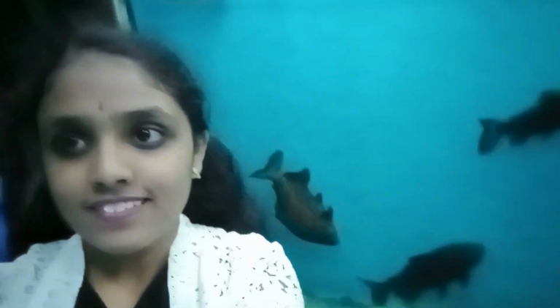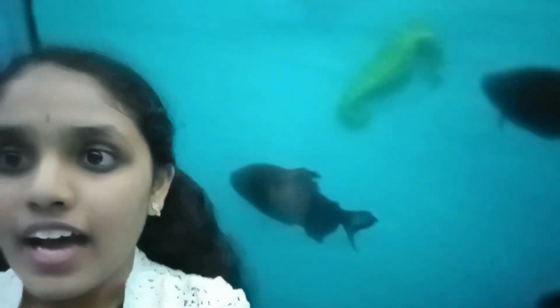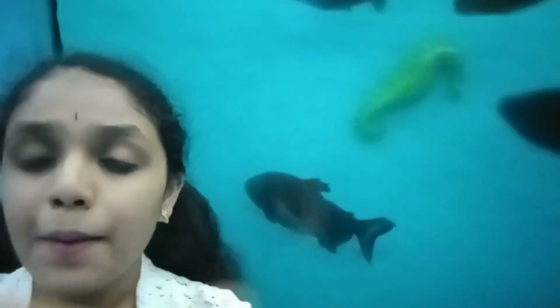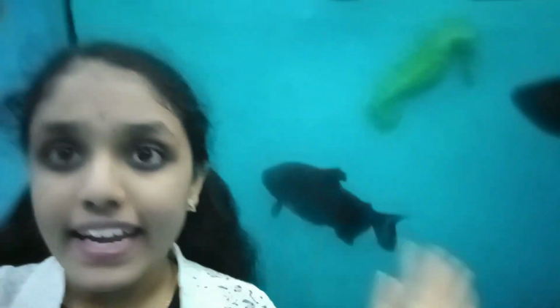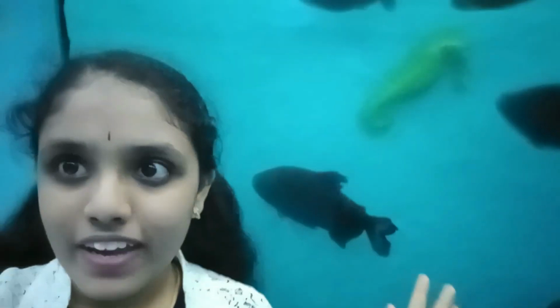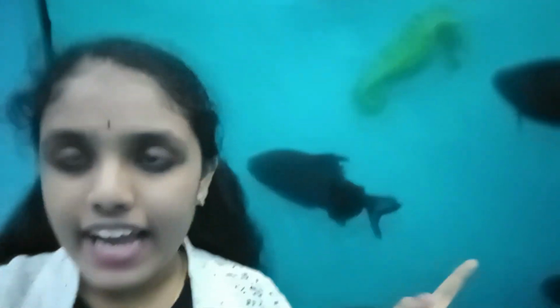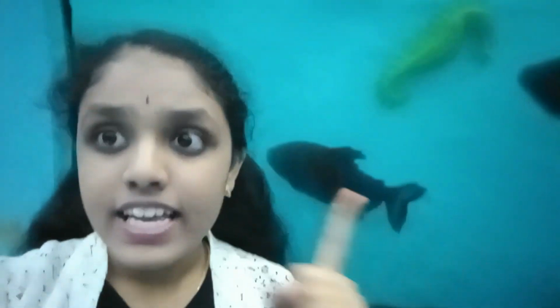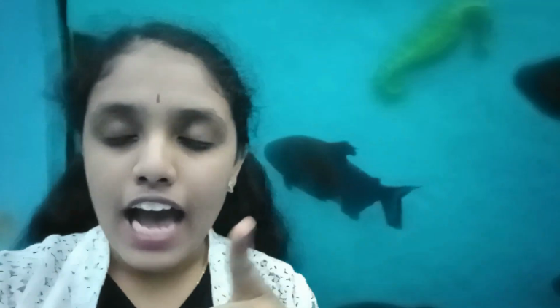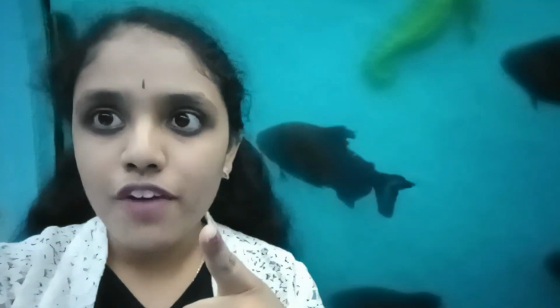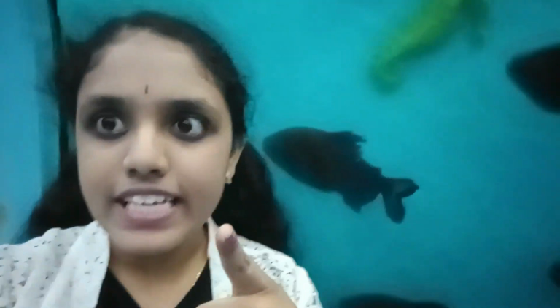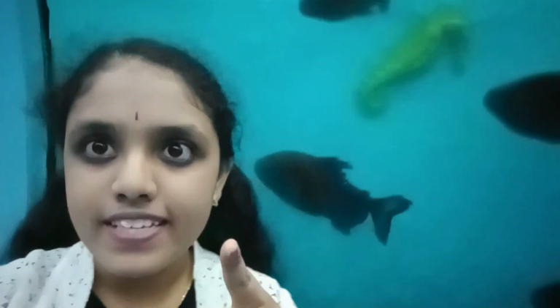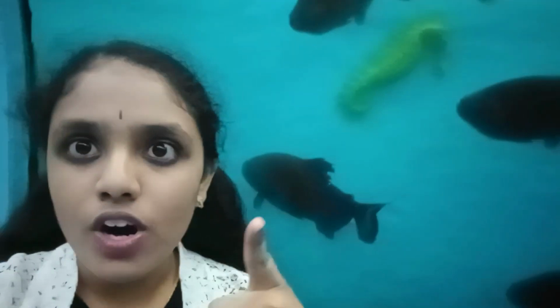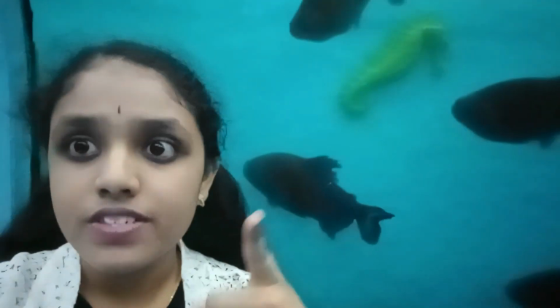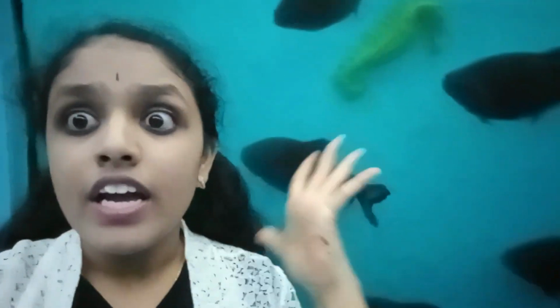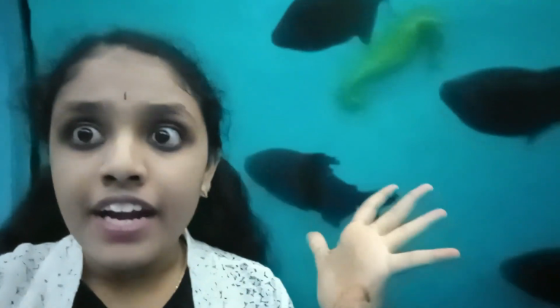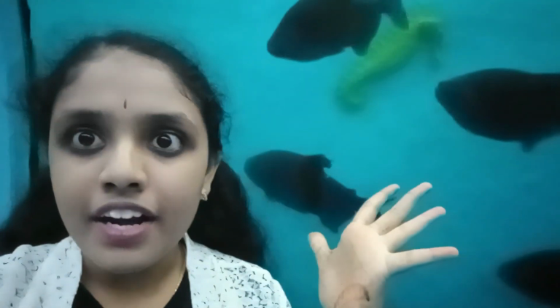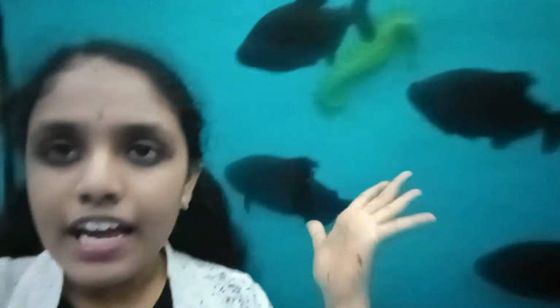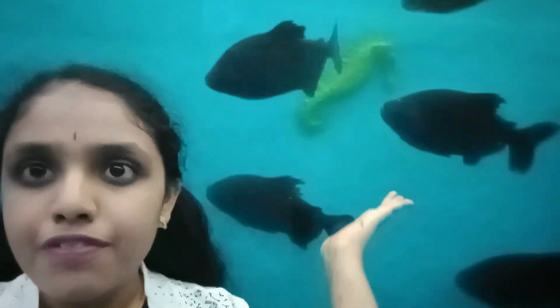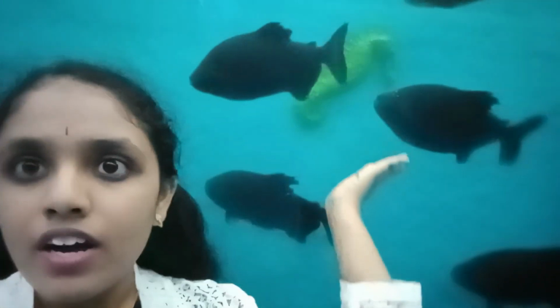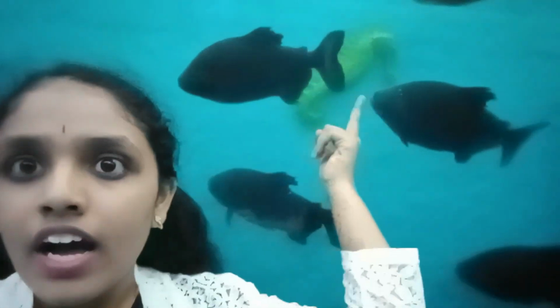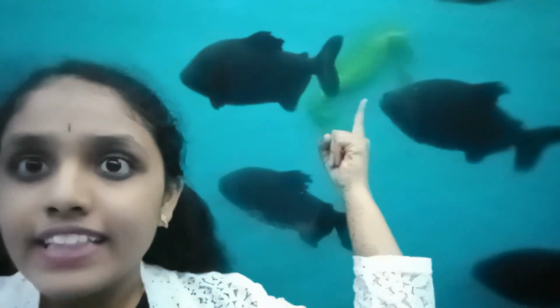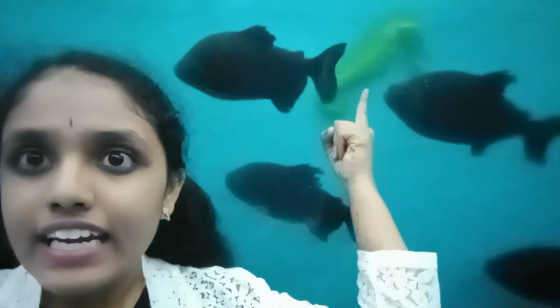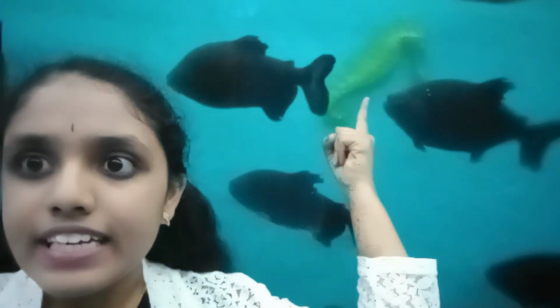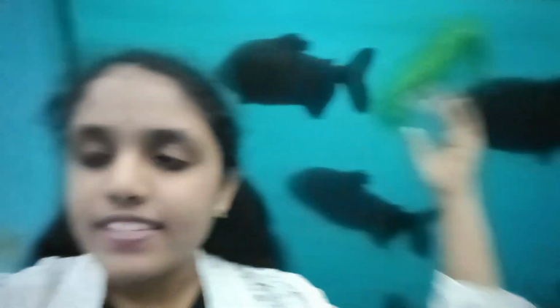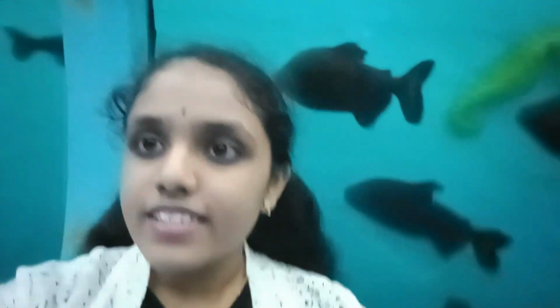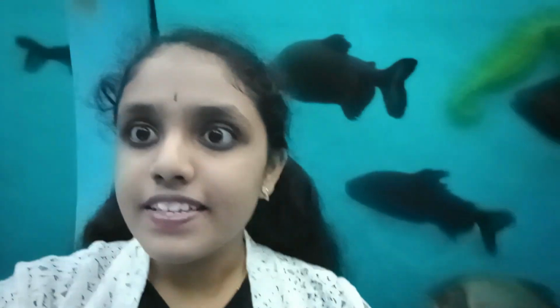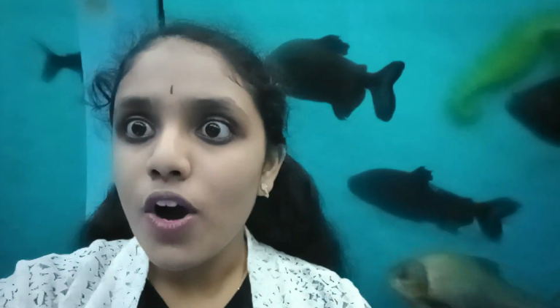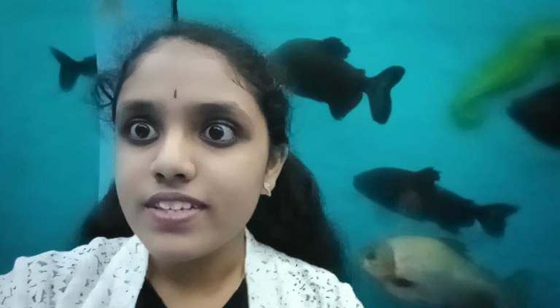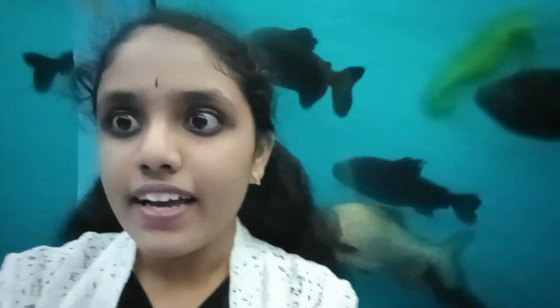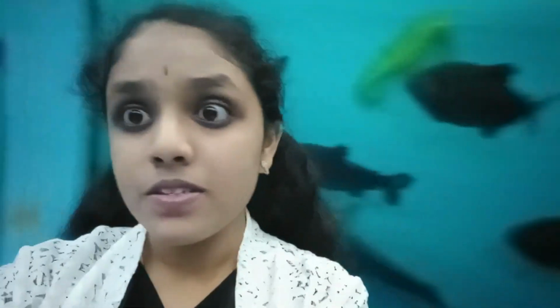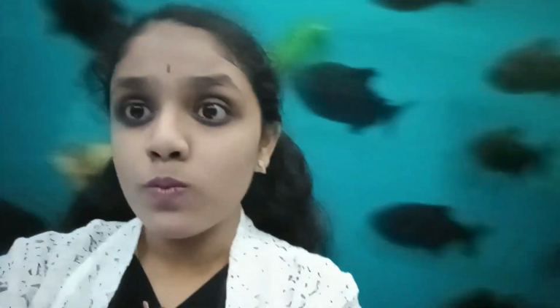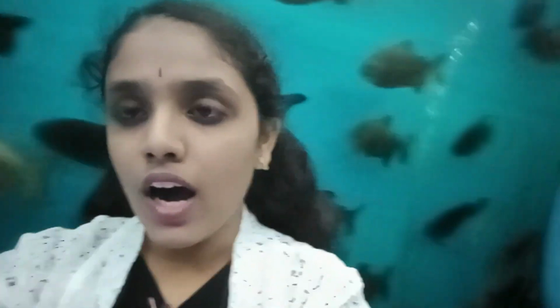Have you ever seen a seahorse in real life? There it is — it's a seahorse guys! Wow!